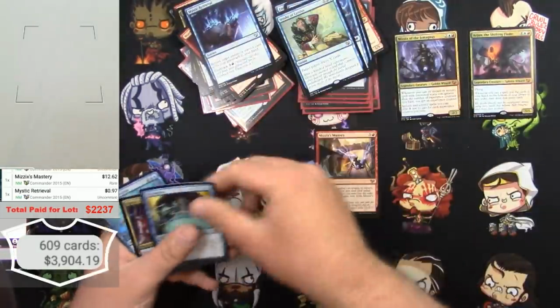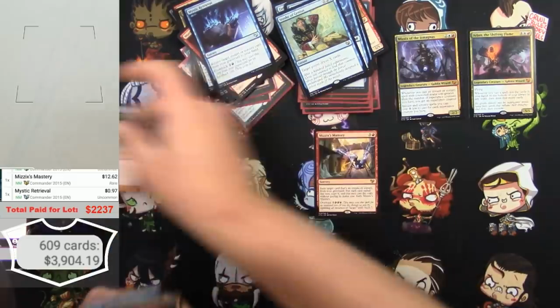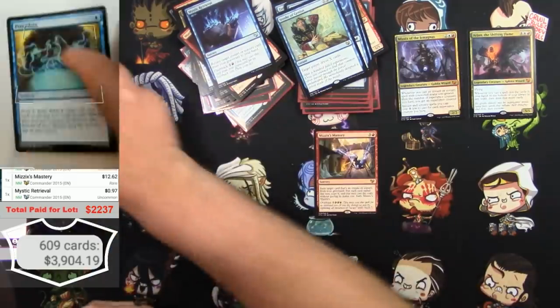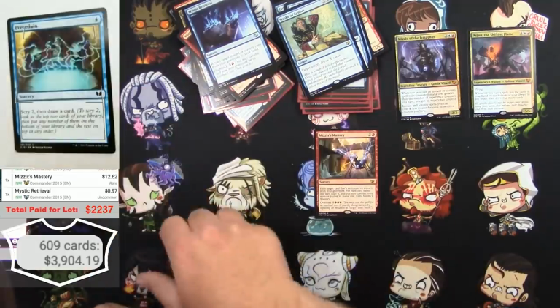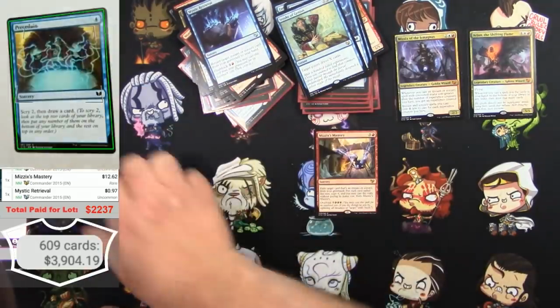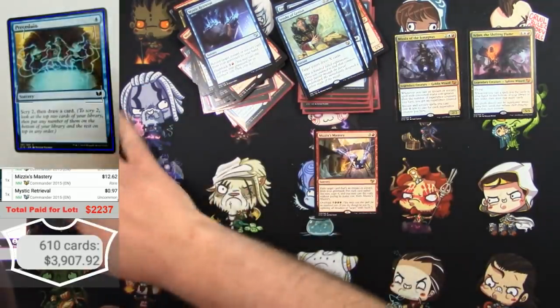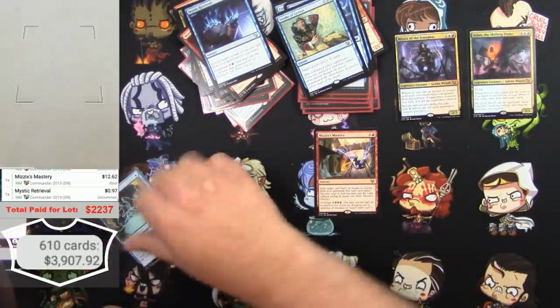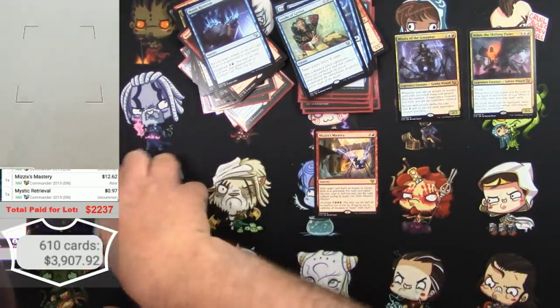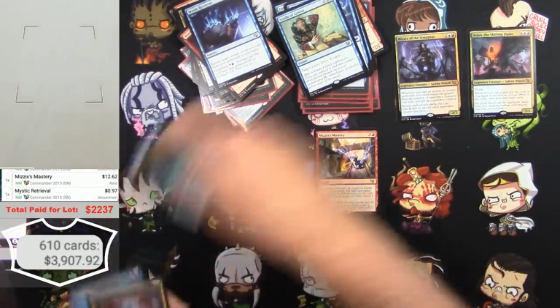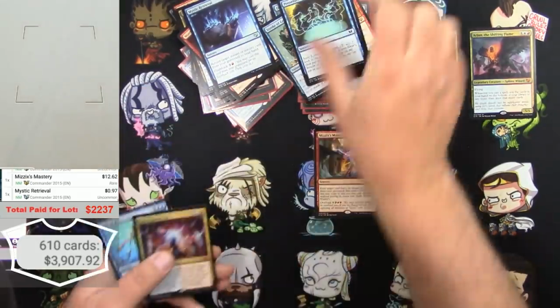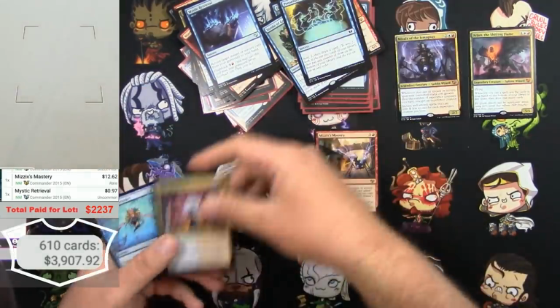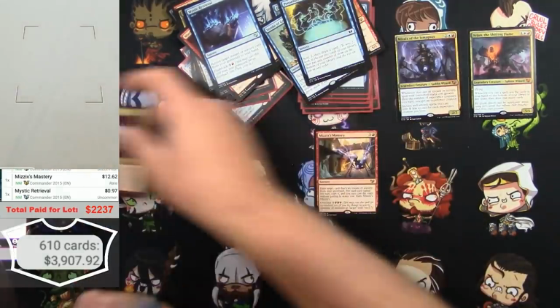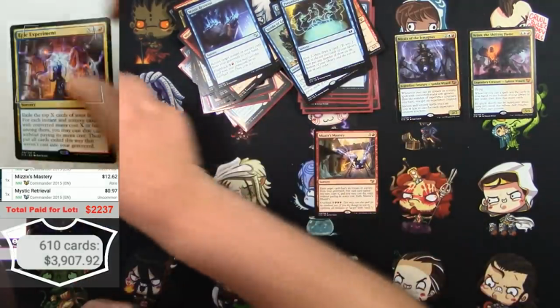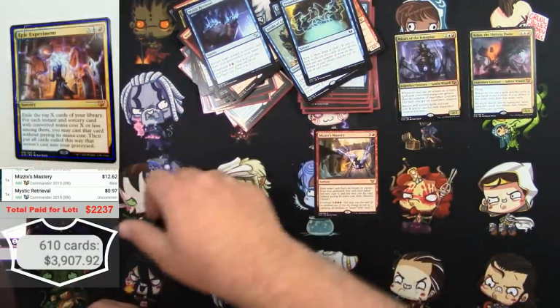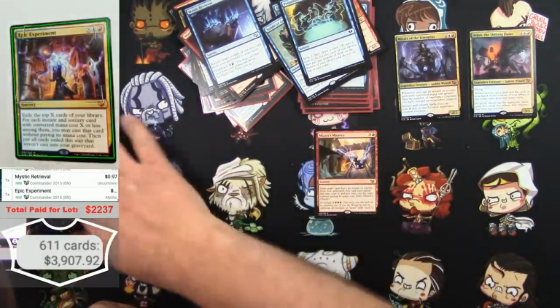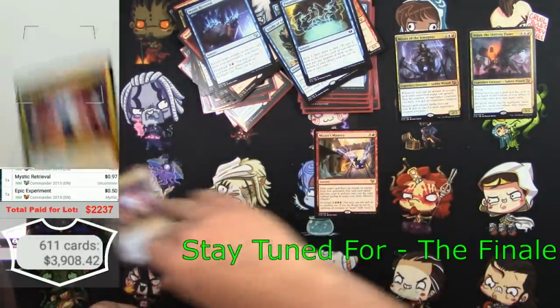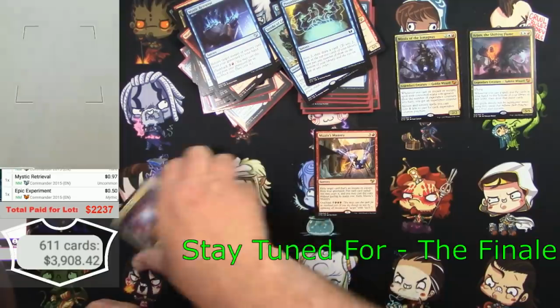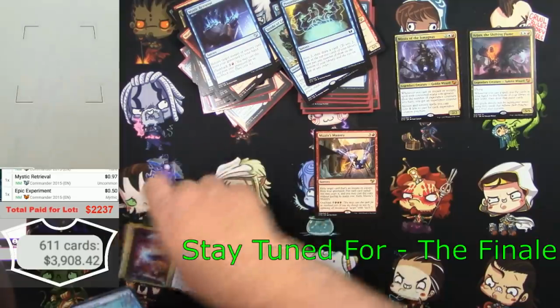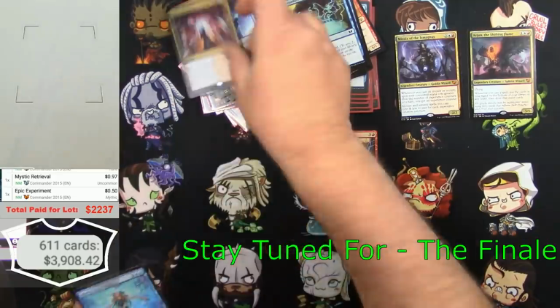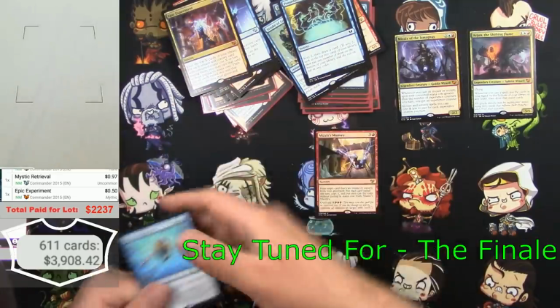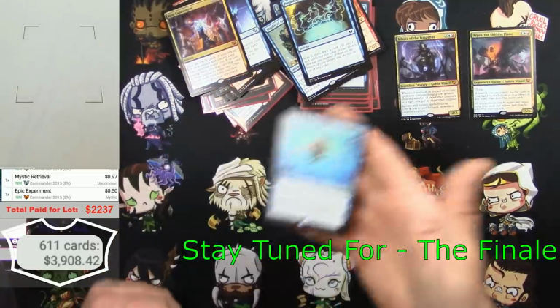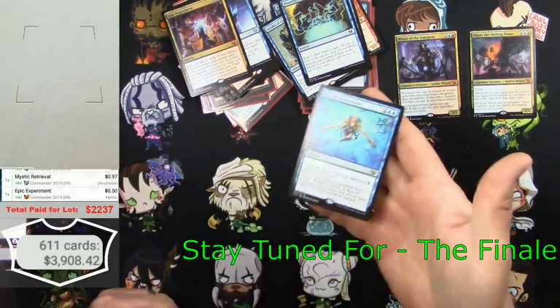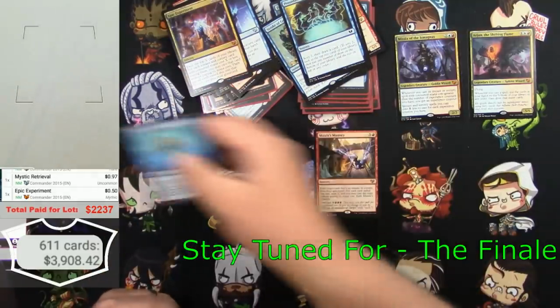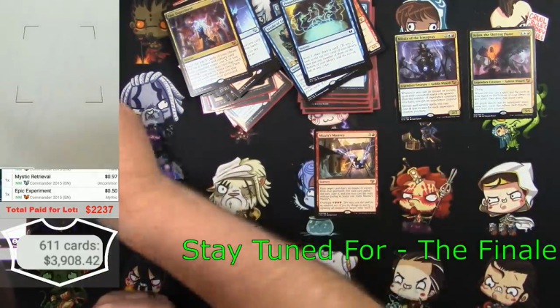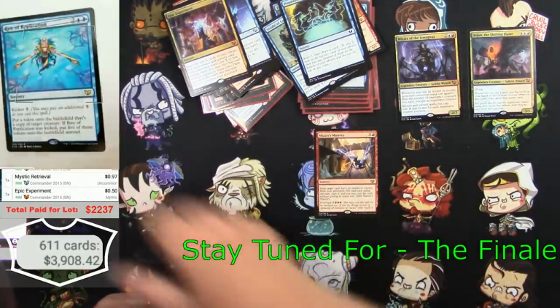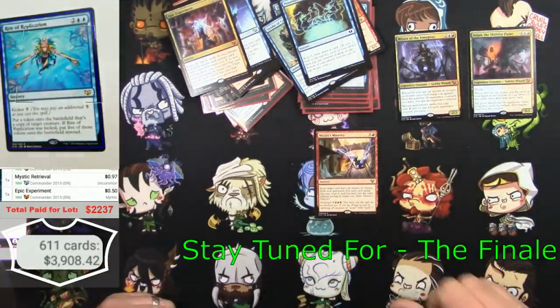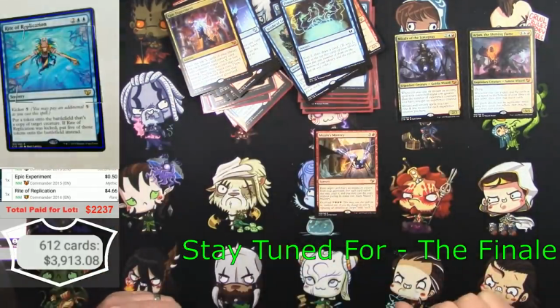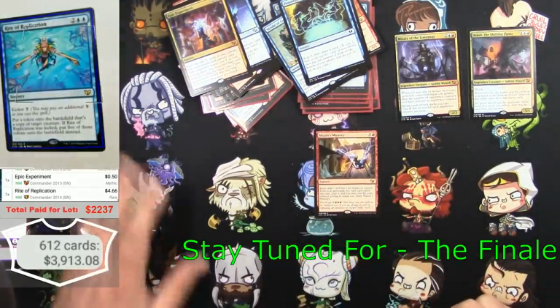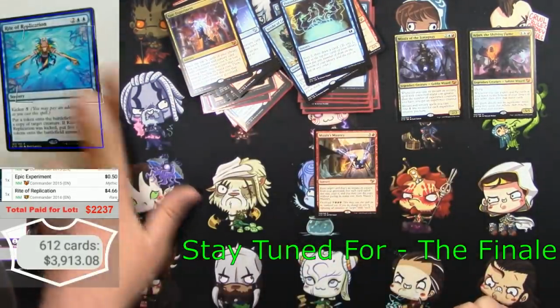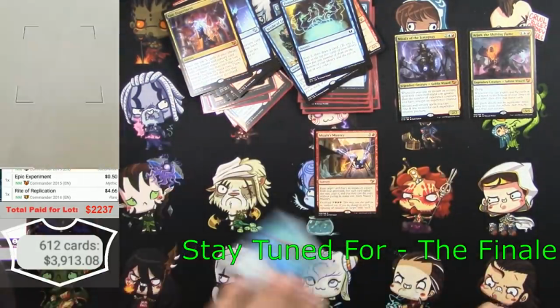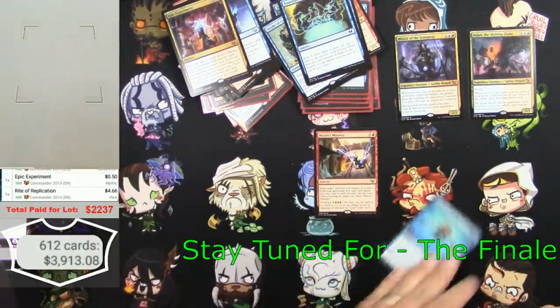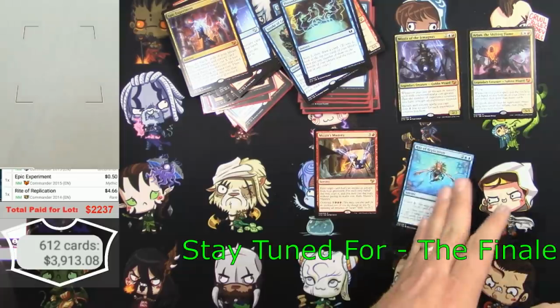Preordain - those are always good. Epic Experiment is probably nothing, and a Rite of Replication finishes off this deck, which was pretty decent.